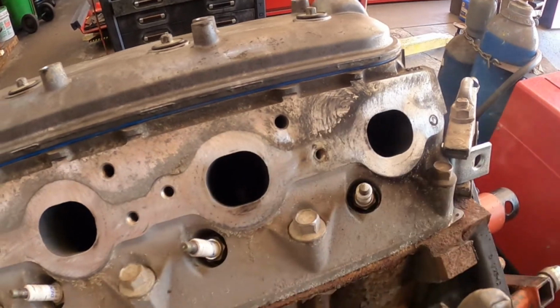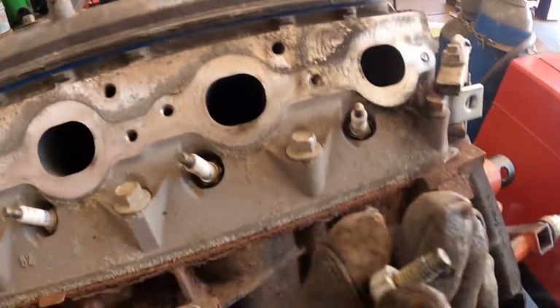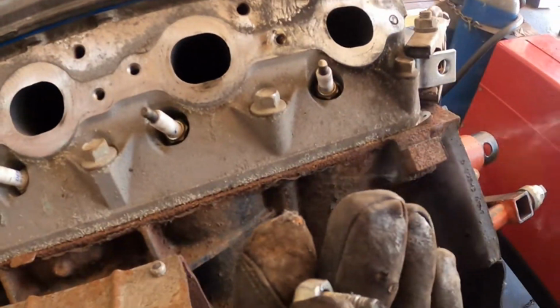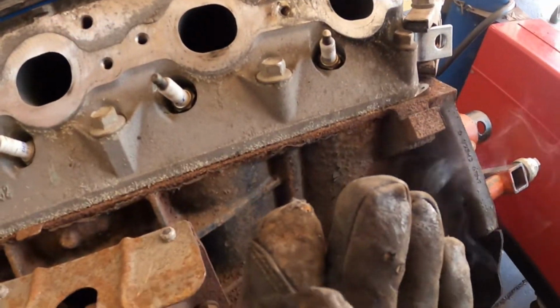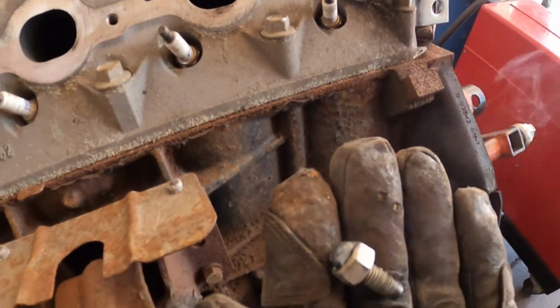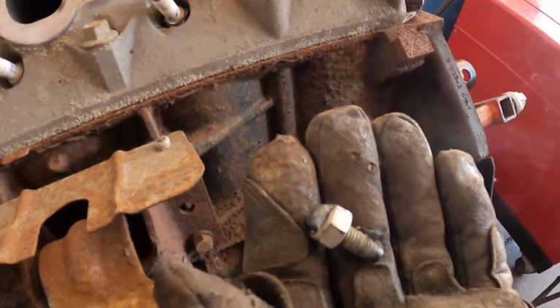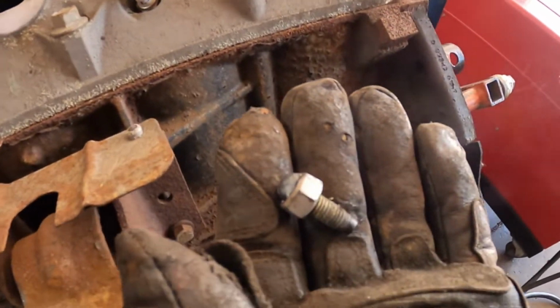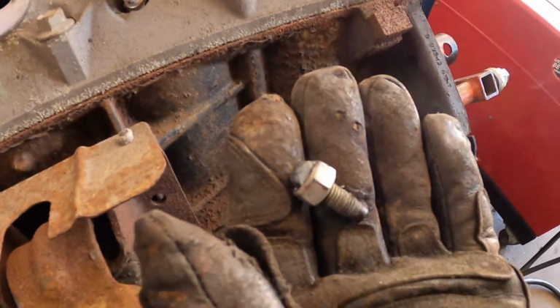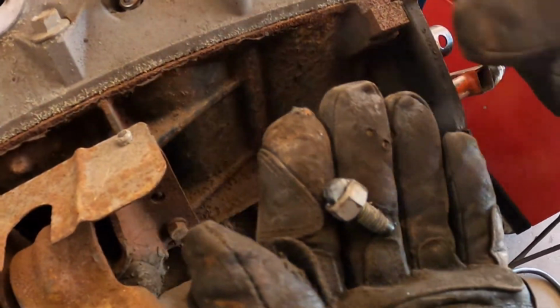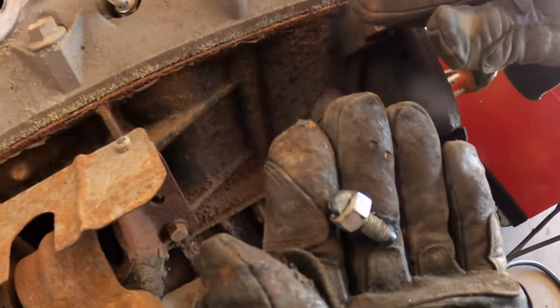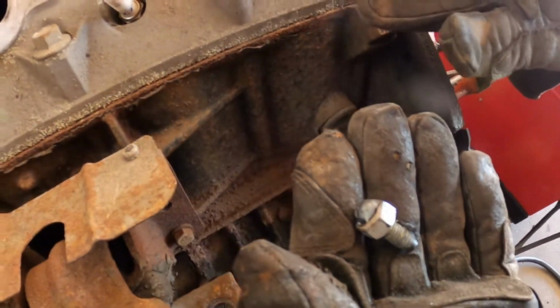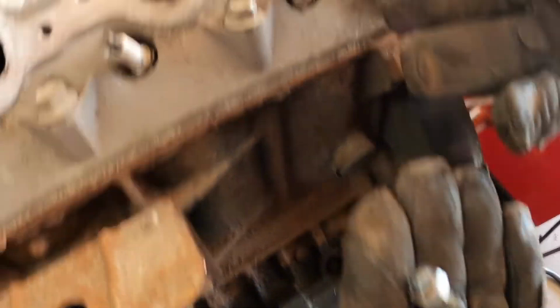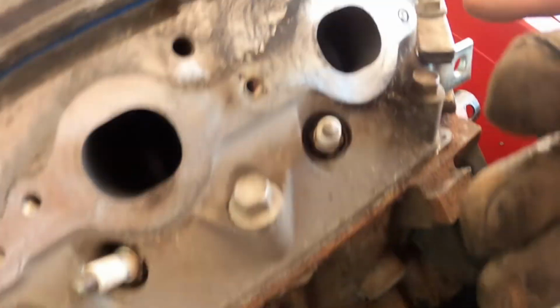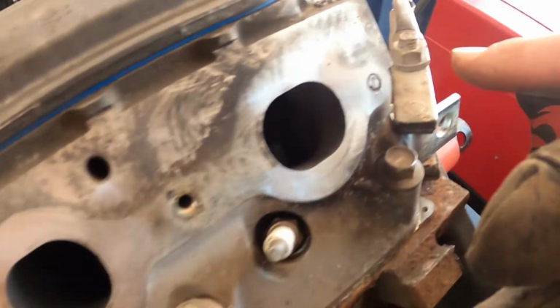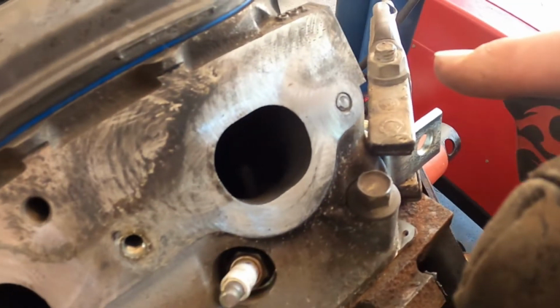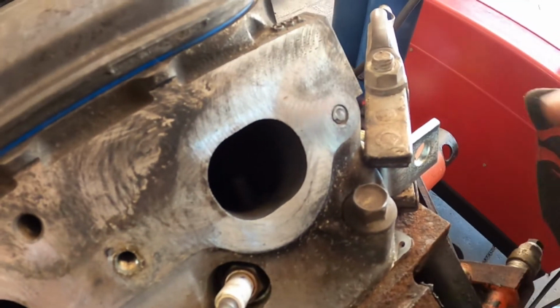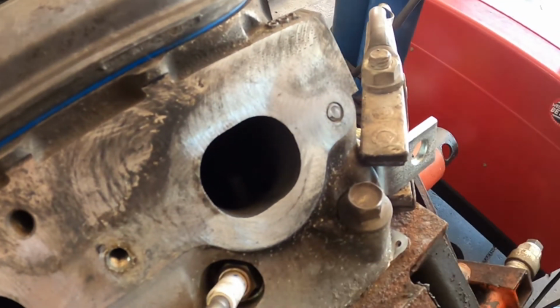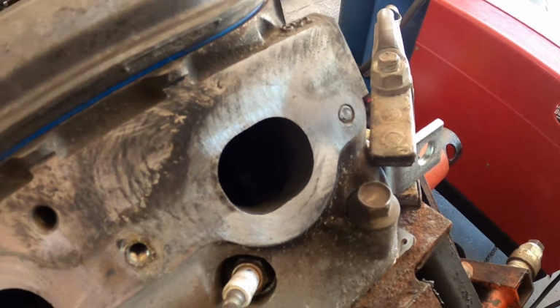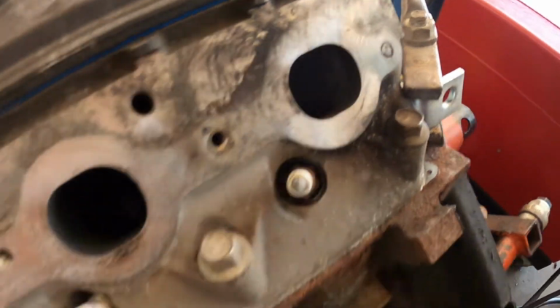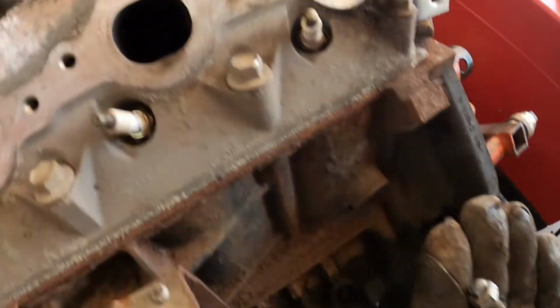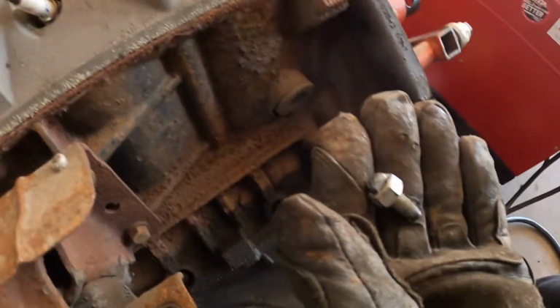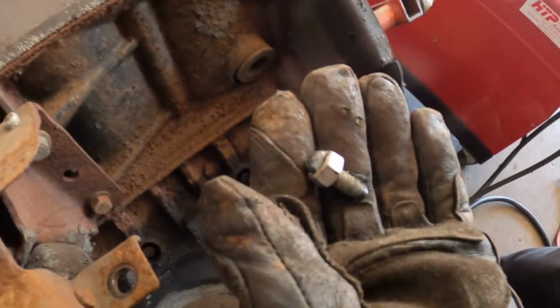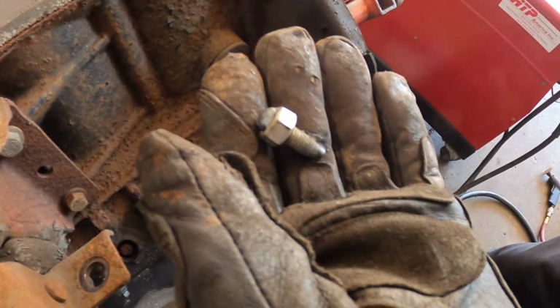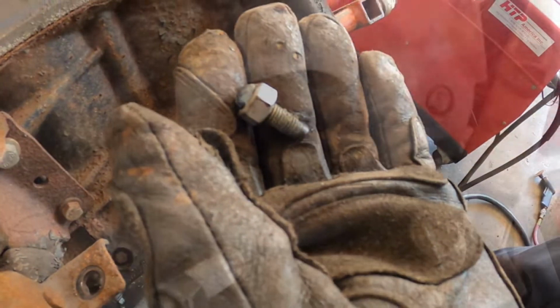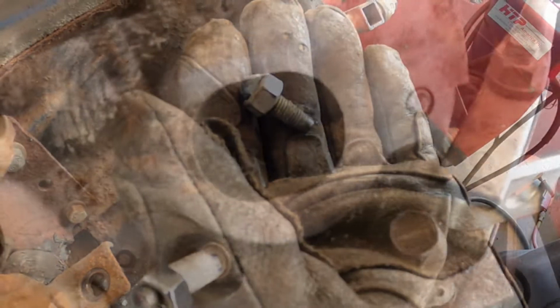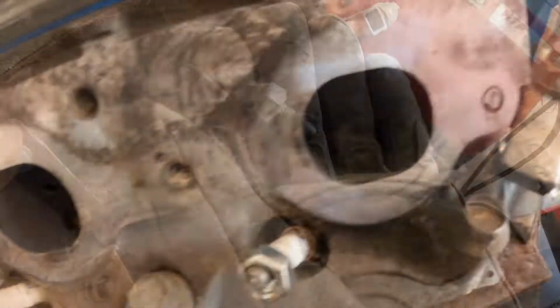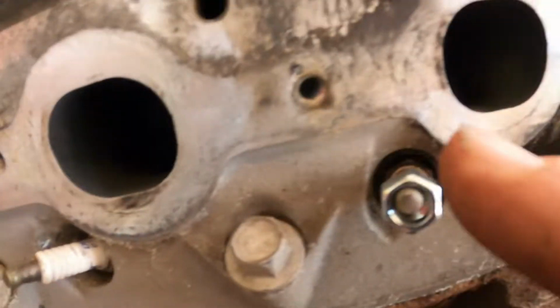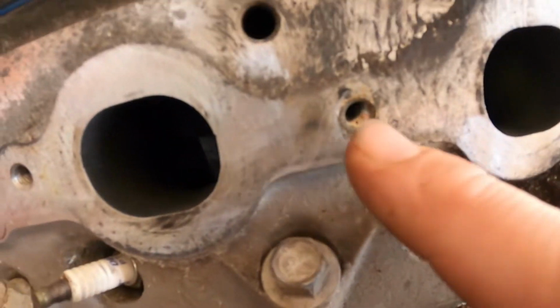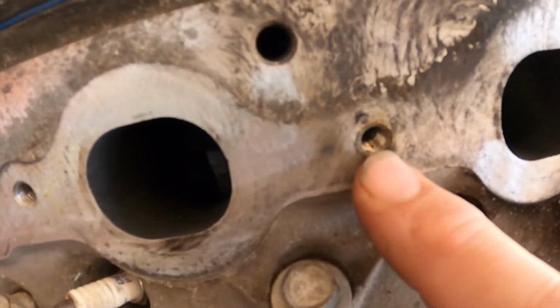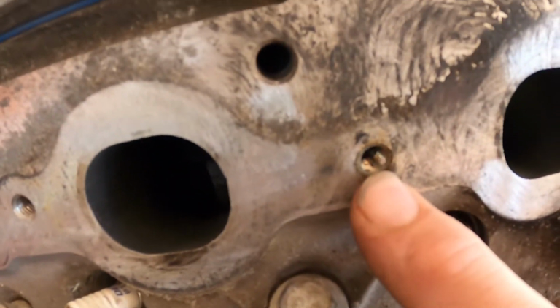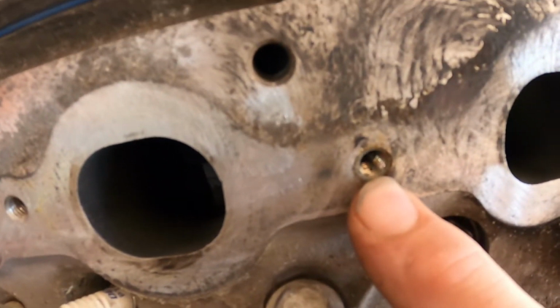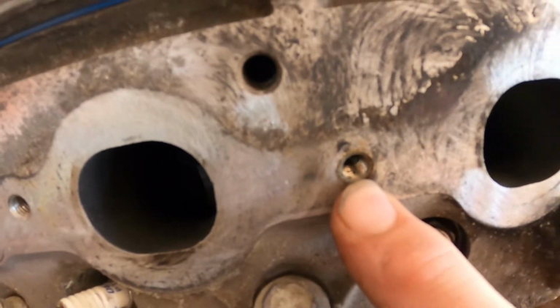There's the first one out. Now we're going to take and do this one — let me get set up and I'll show you. We got that one out without any problem.